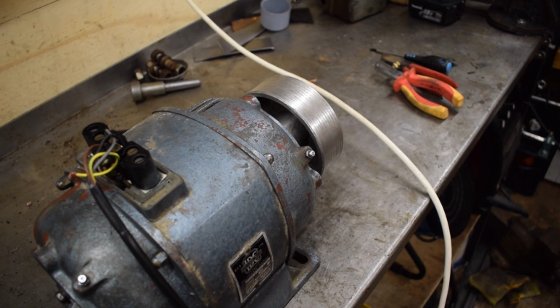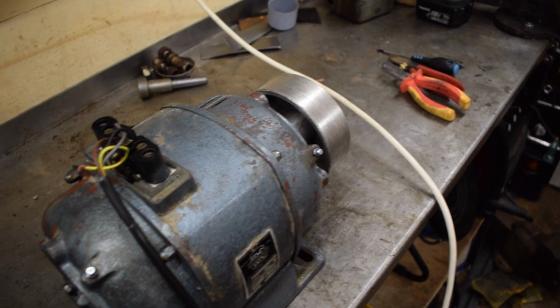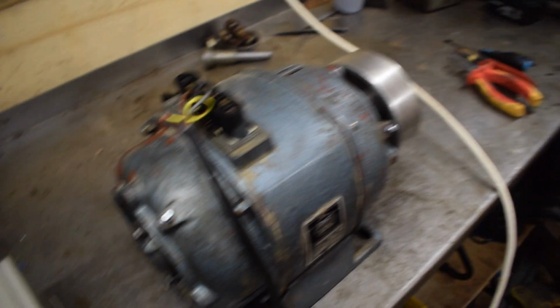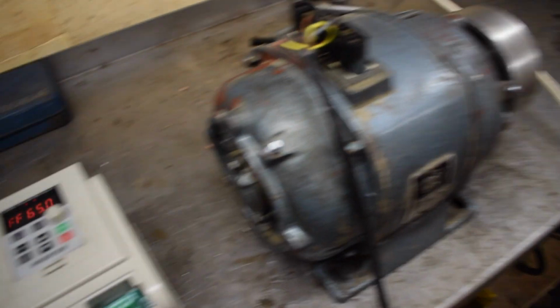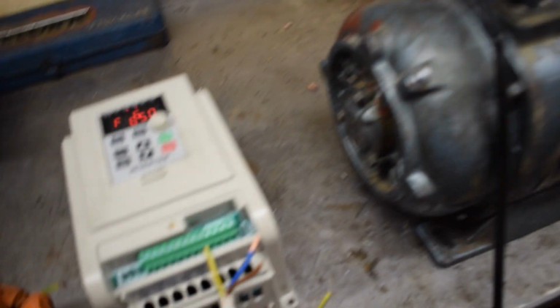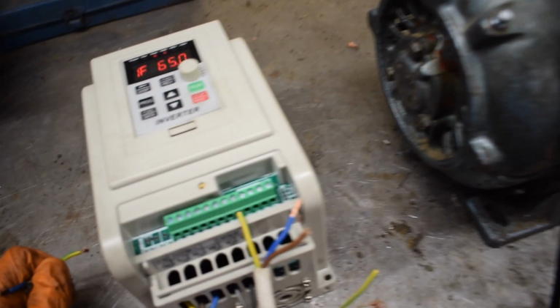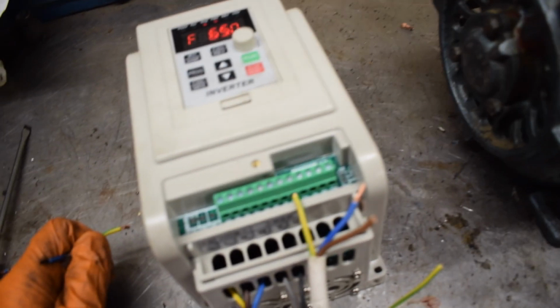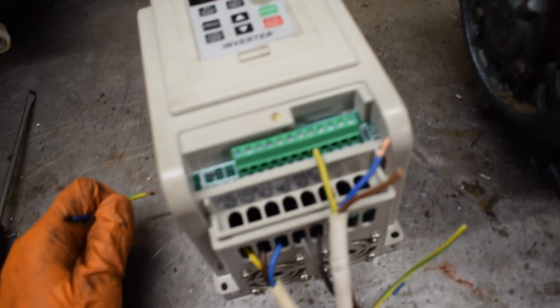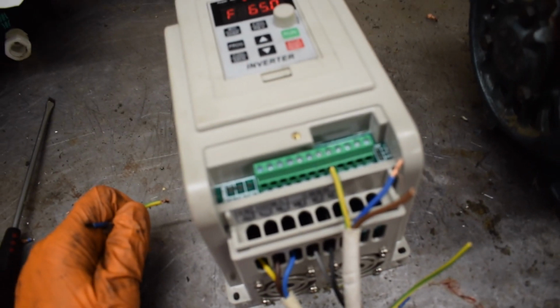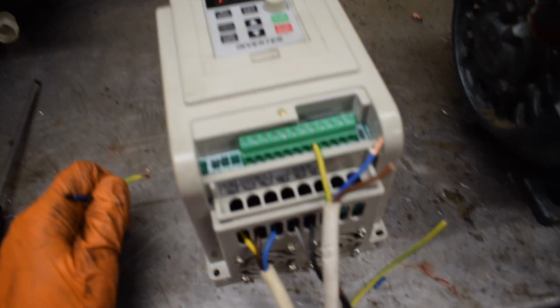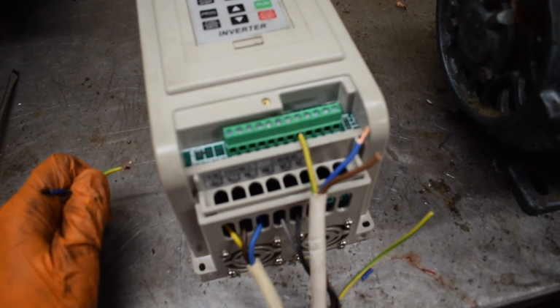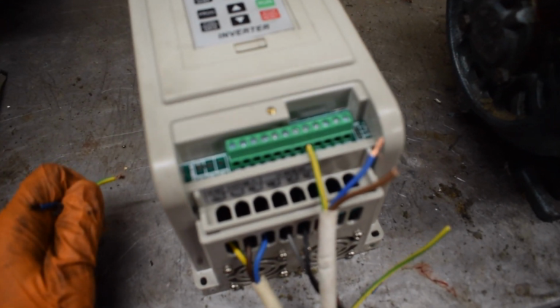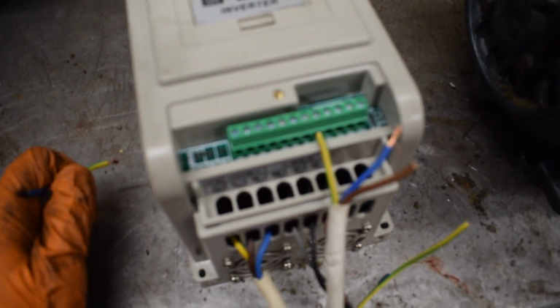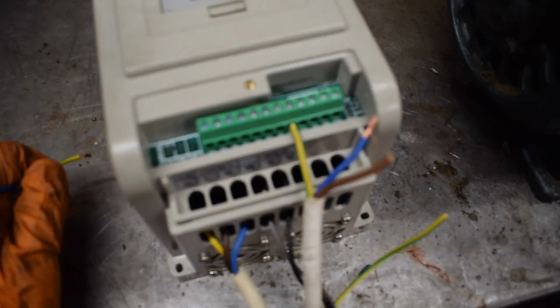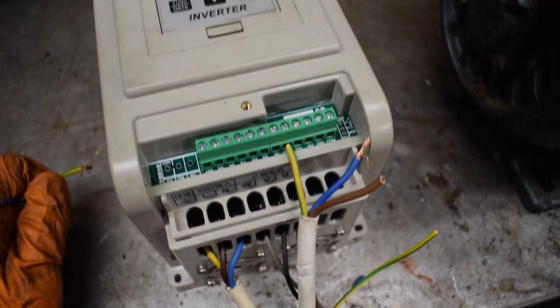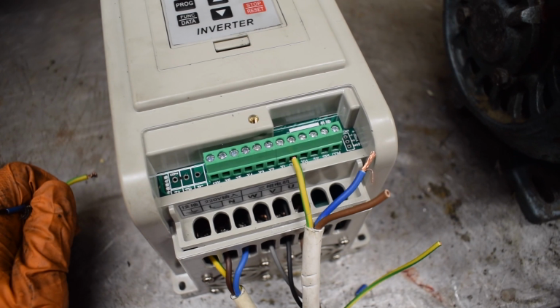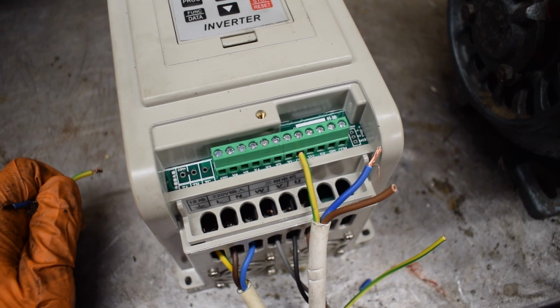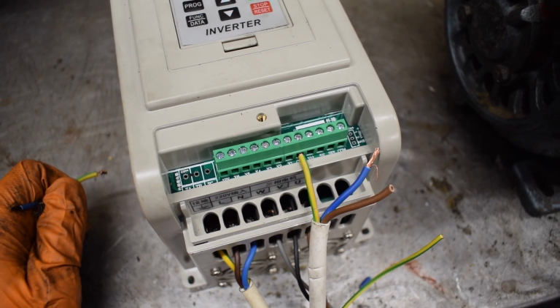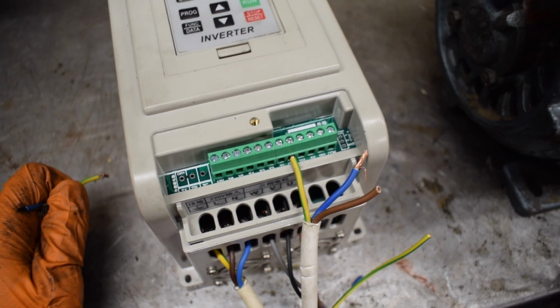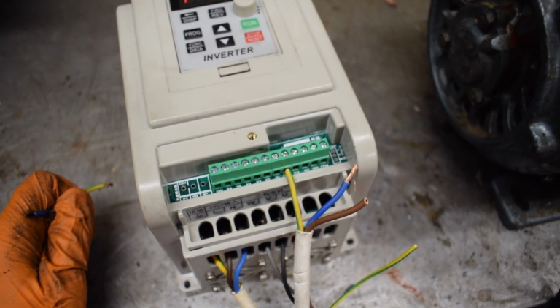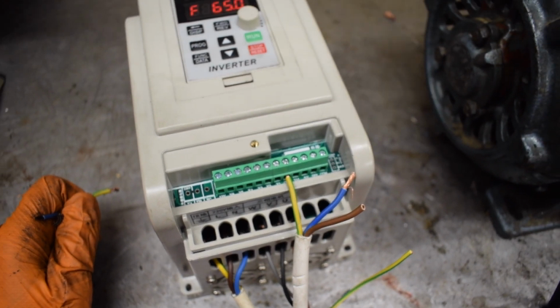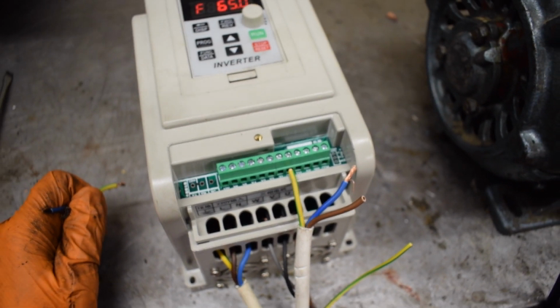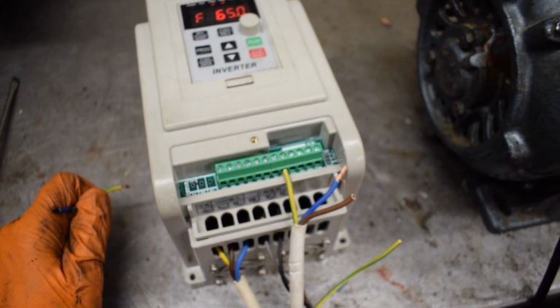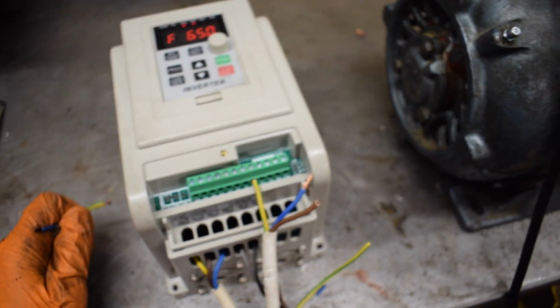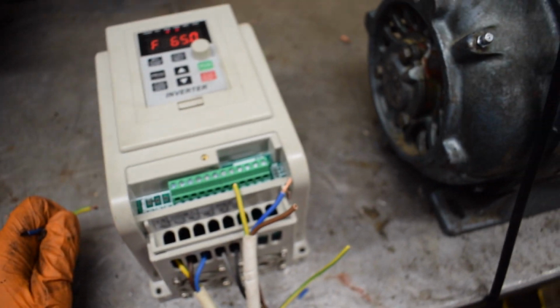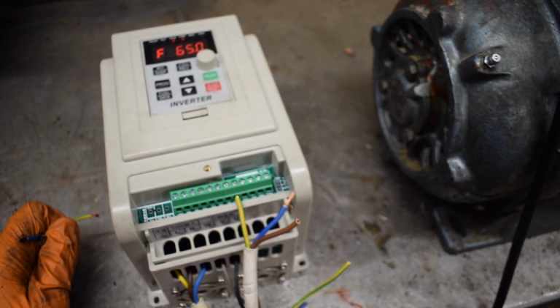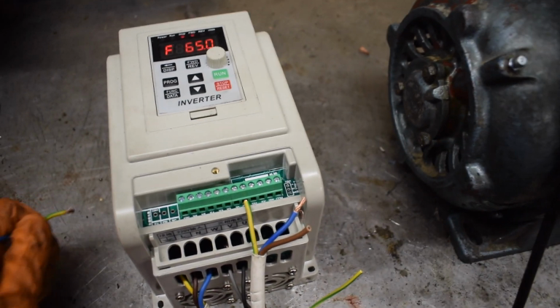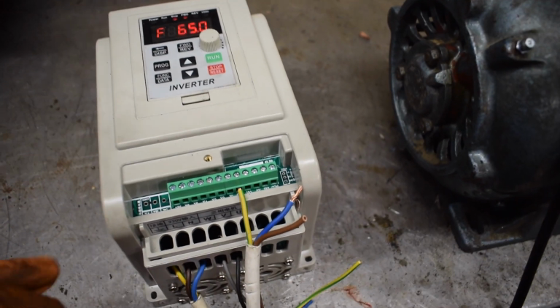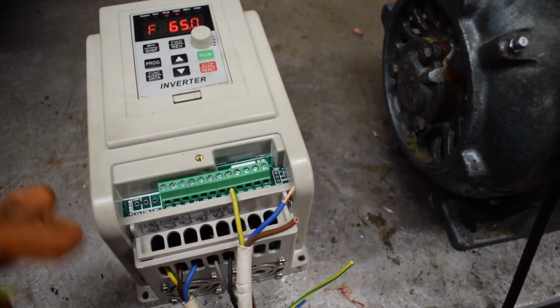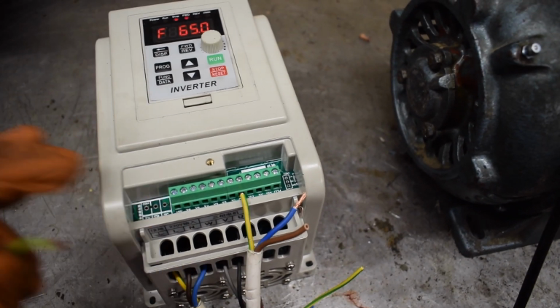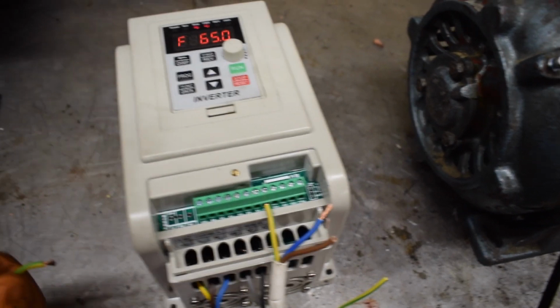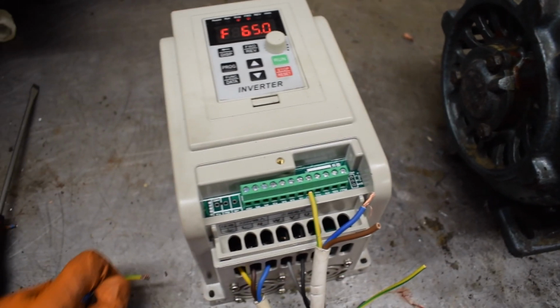So that's all sorted. X6 doesn't do anything — I've not set it up. So as it stands, it's pretty much what I wanted.